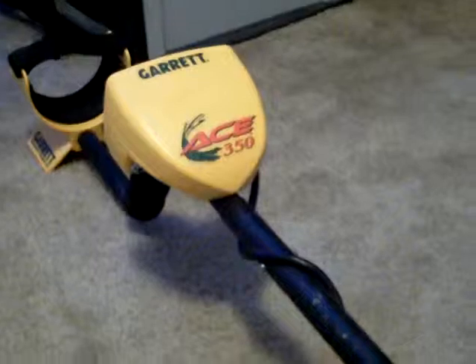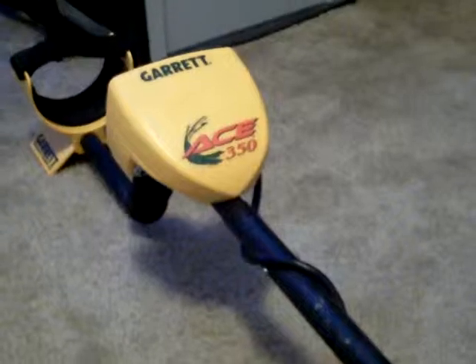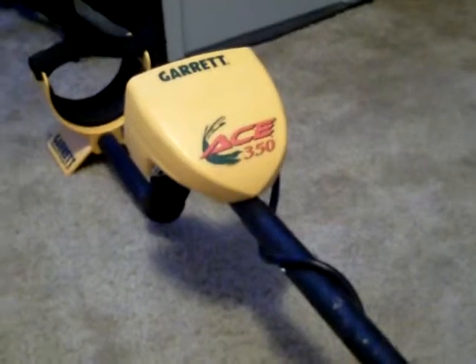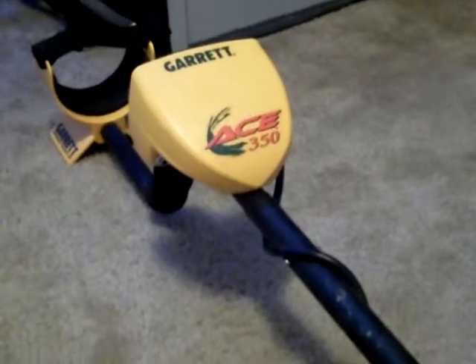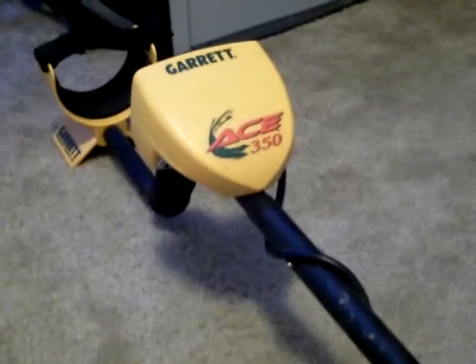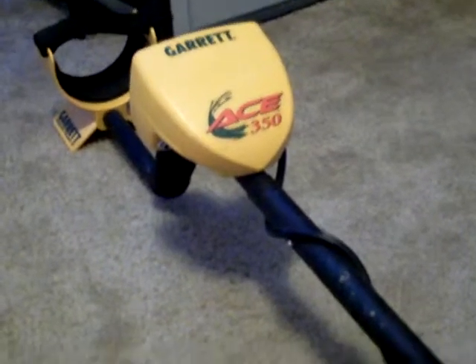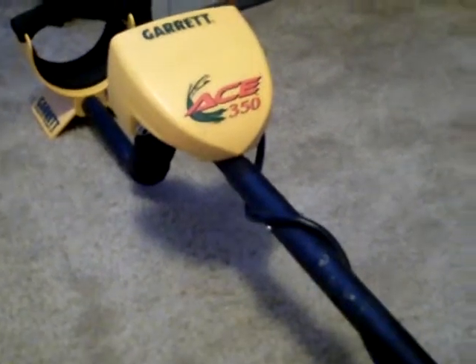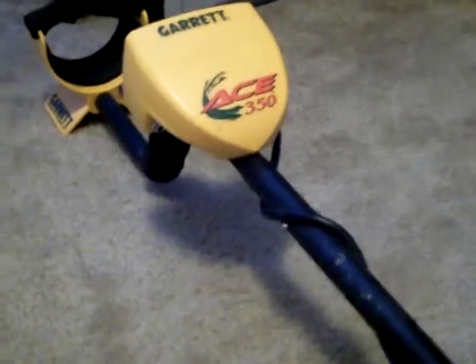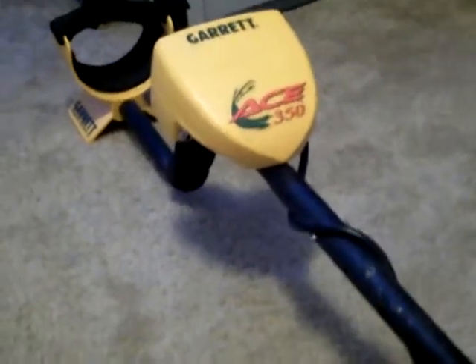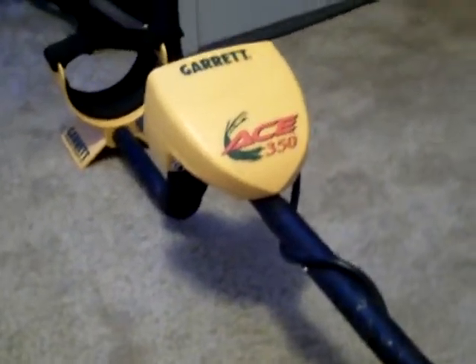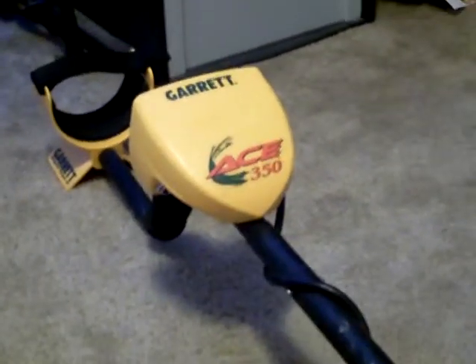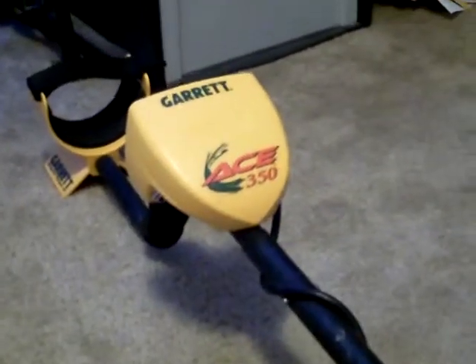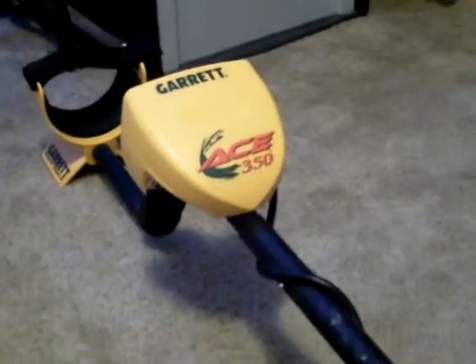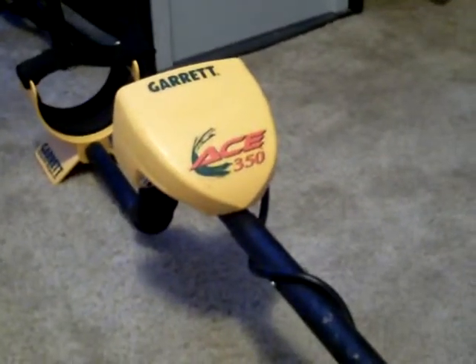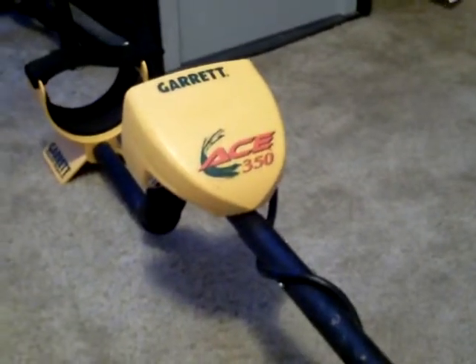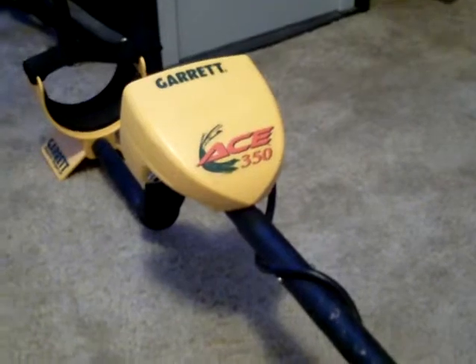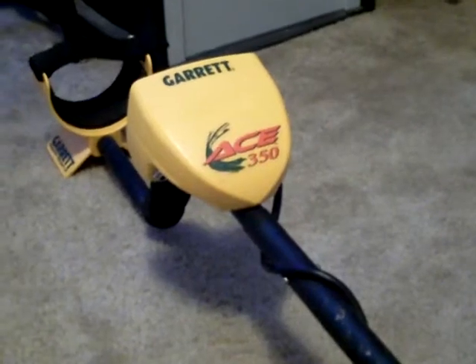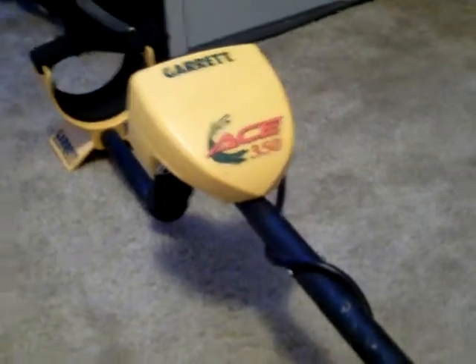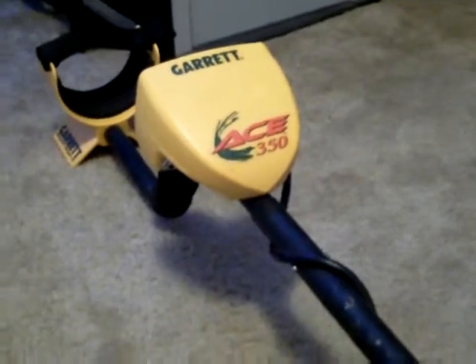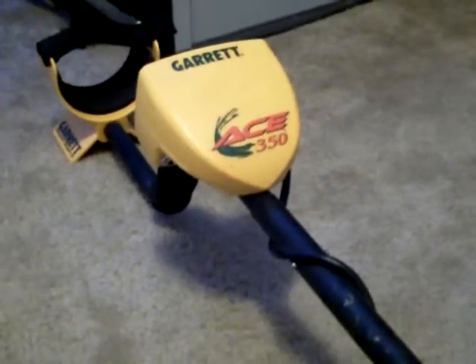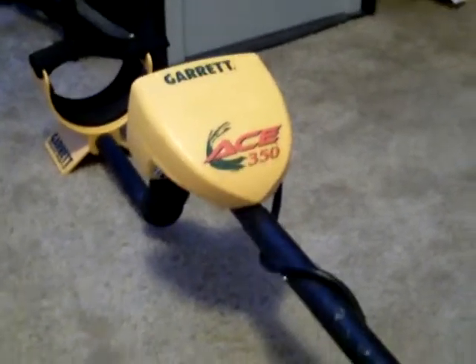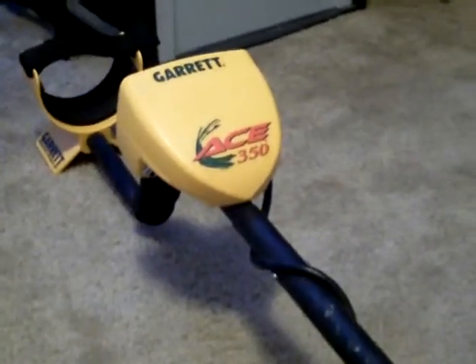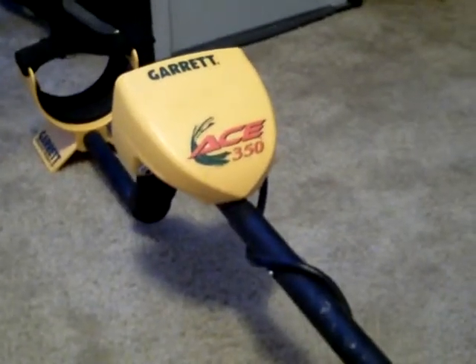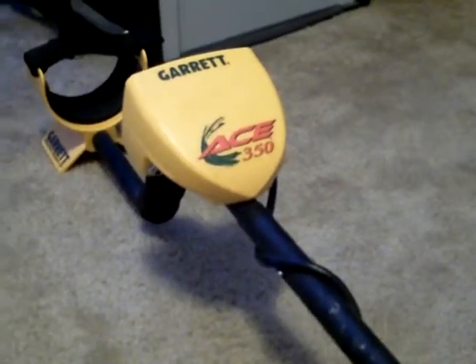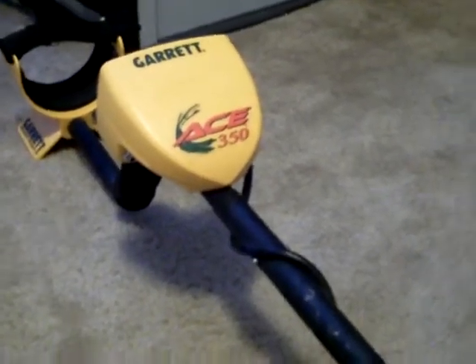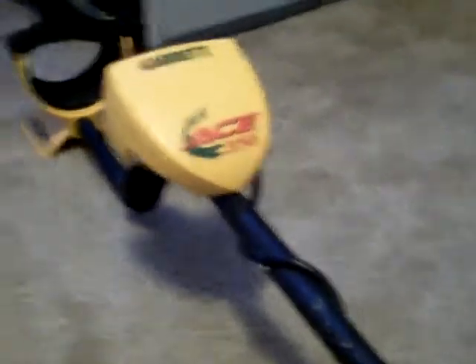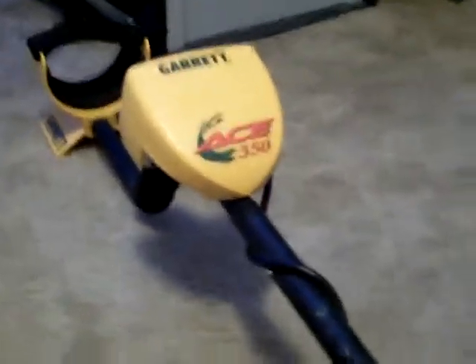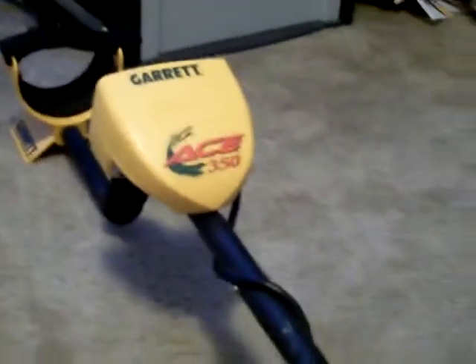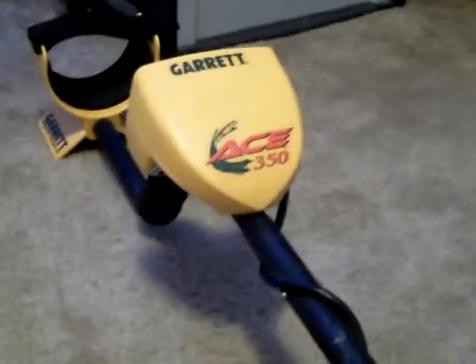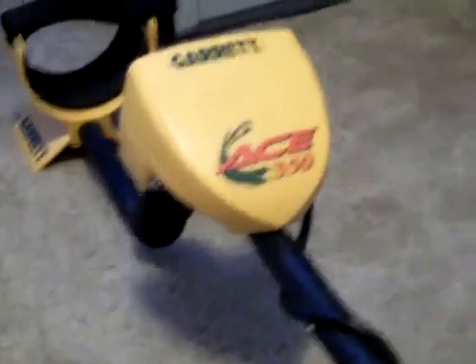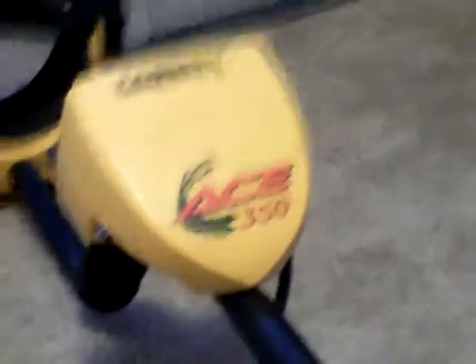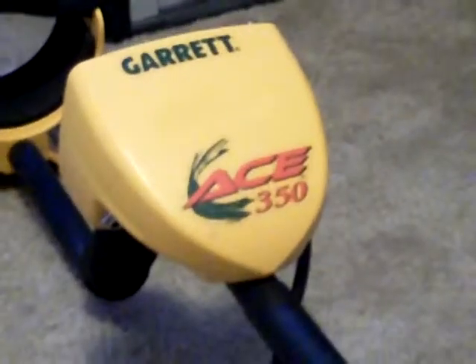Hey YouTube, I wanted to make a video about the equipment I use for metal detecting, as you can see.